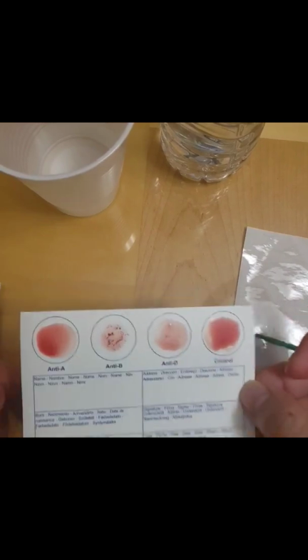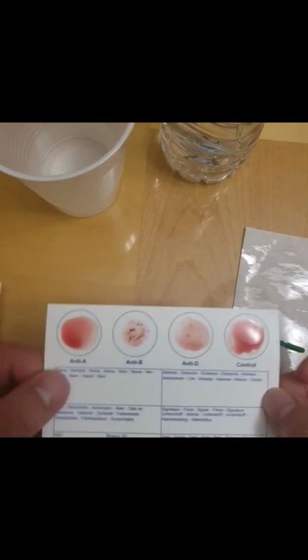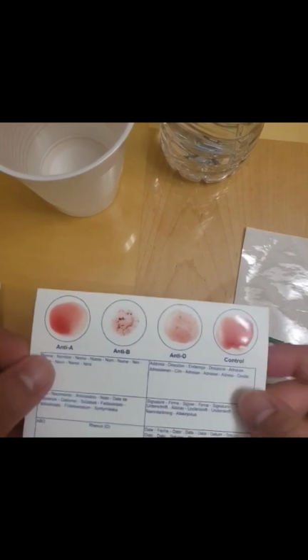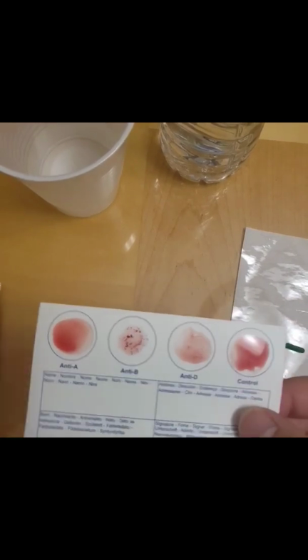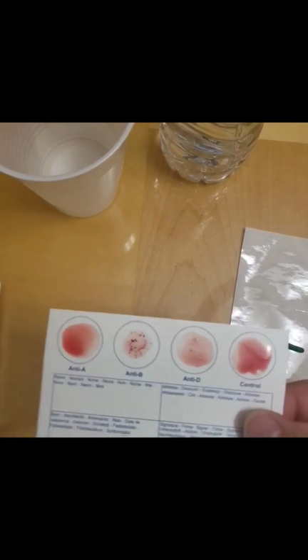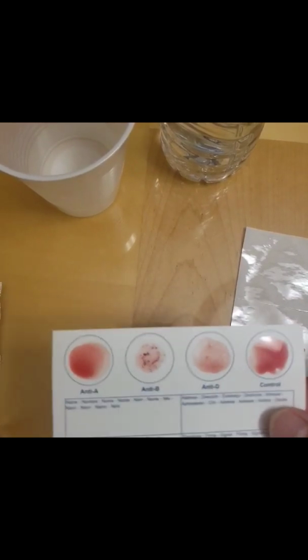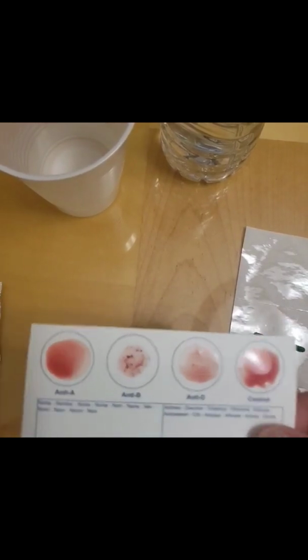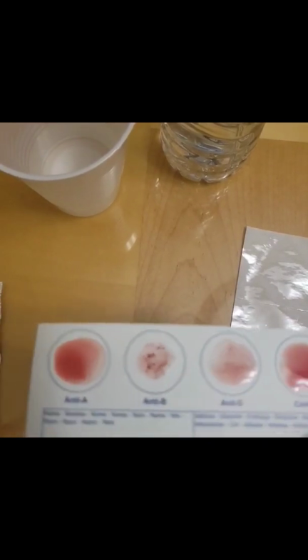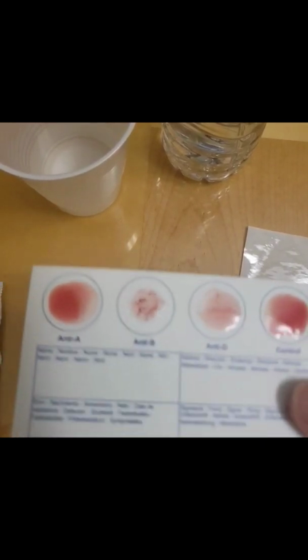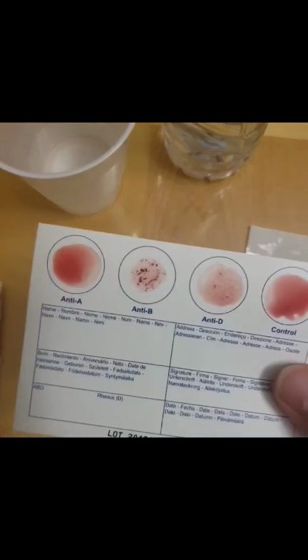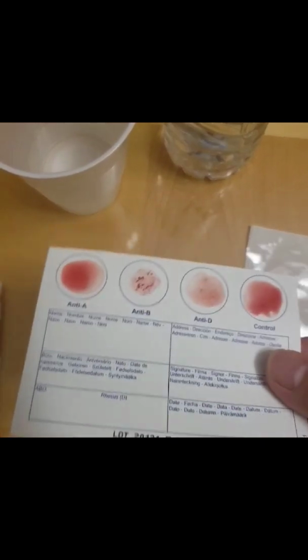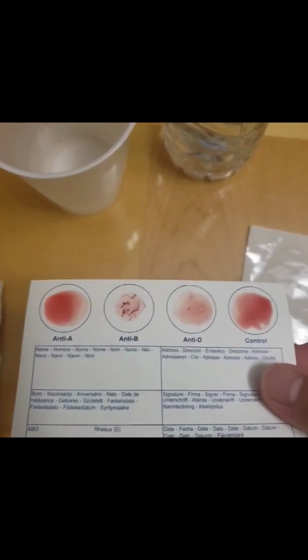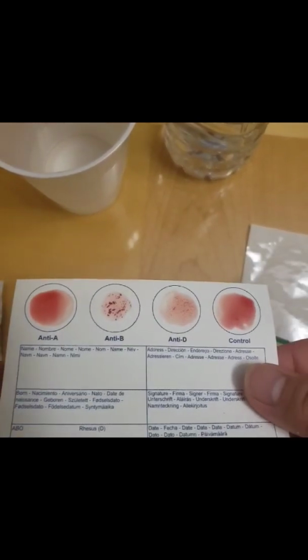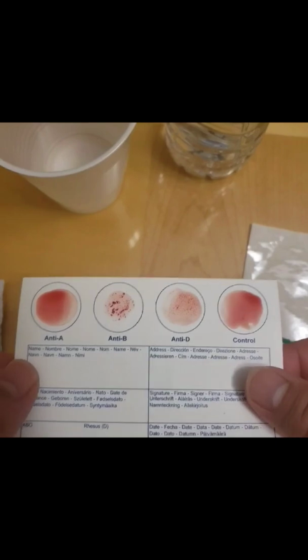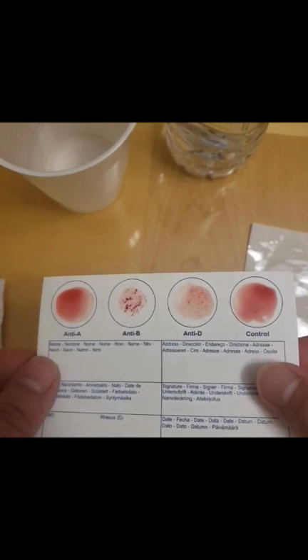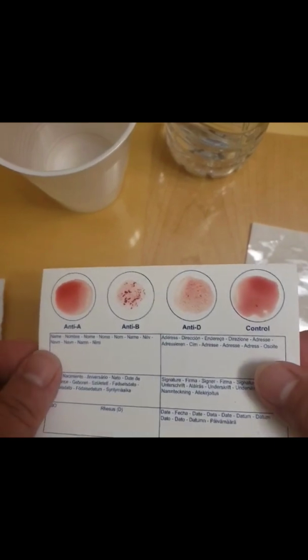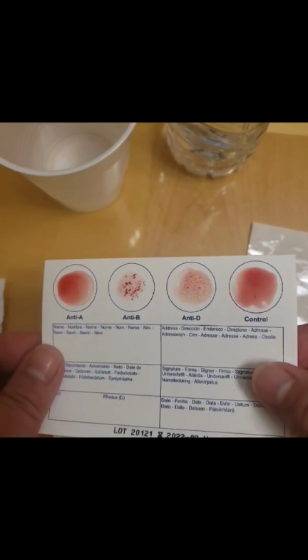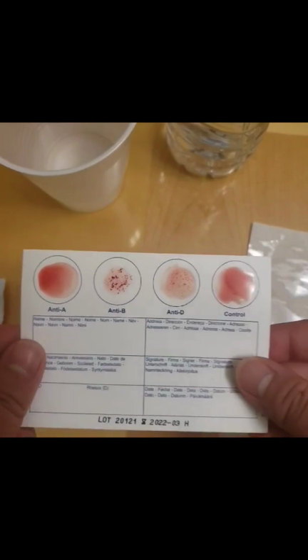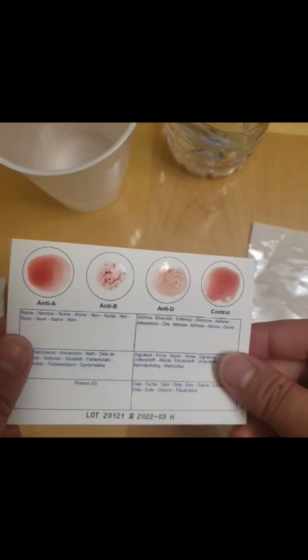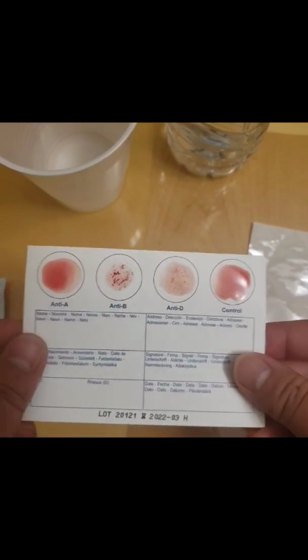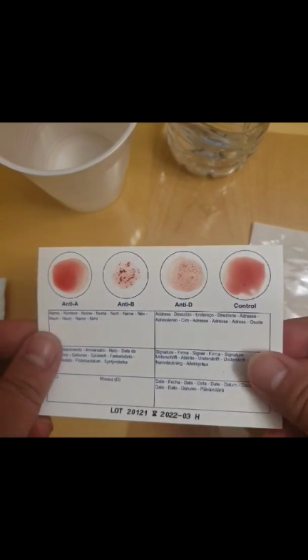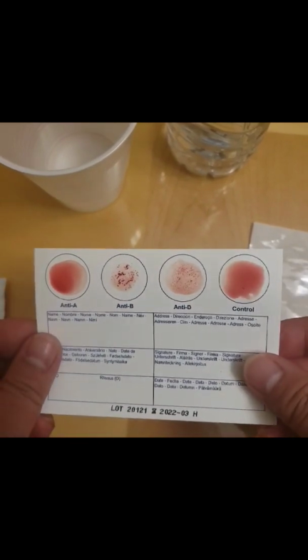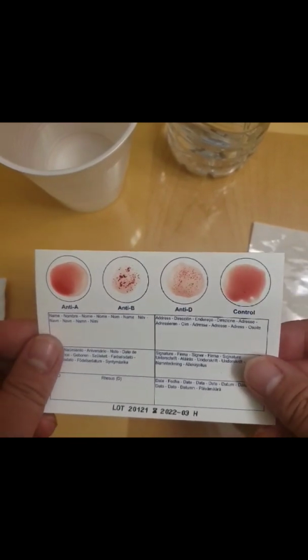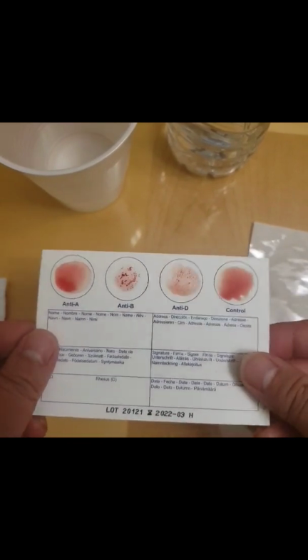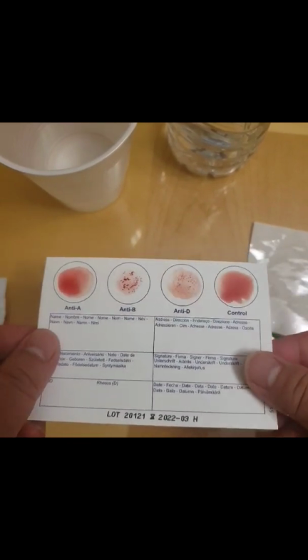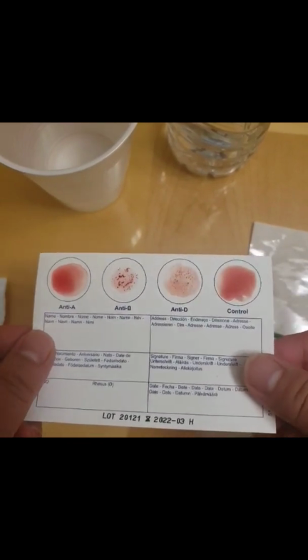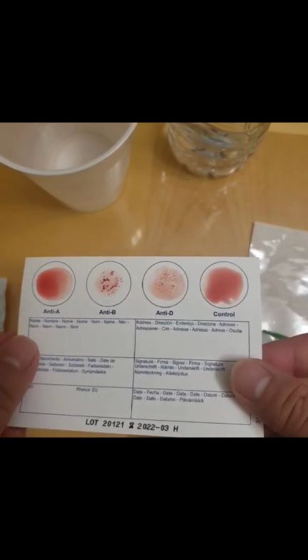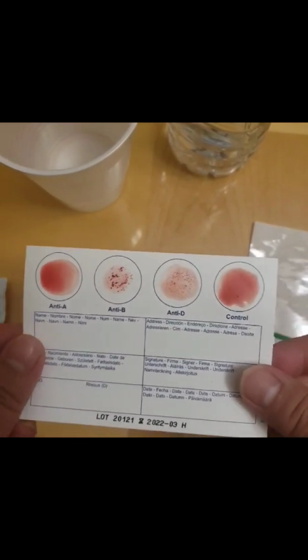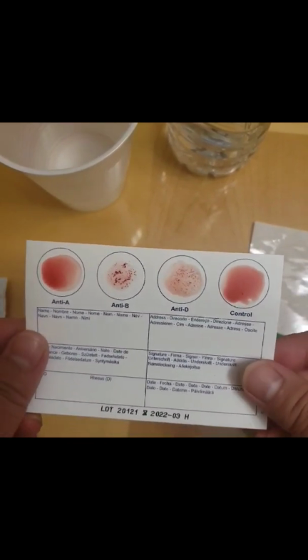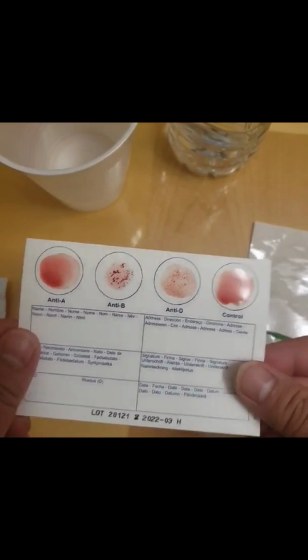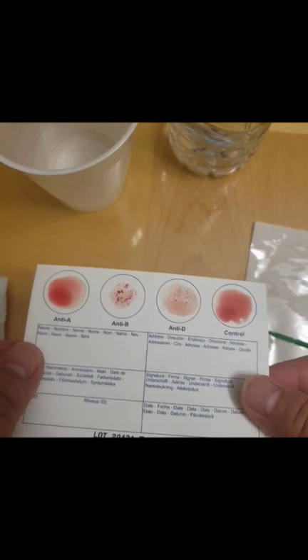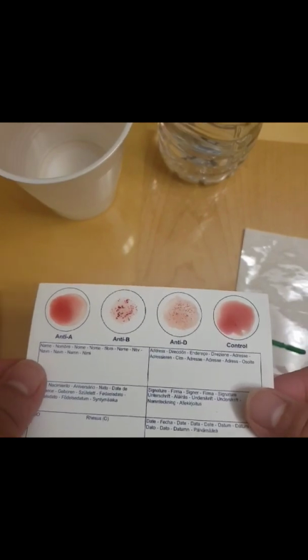Tilt the card to an almost upright position. Don't stop when you see the first reaction.